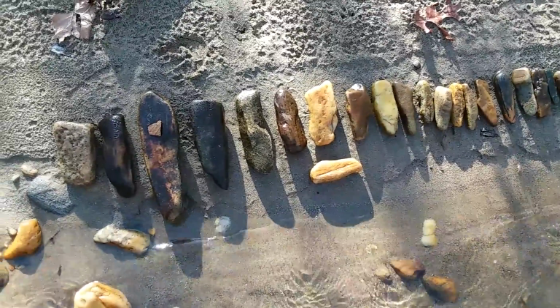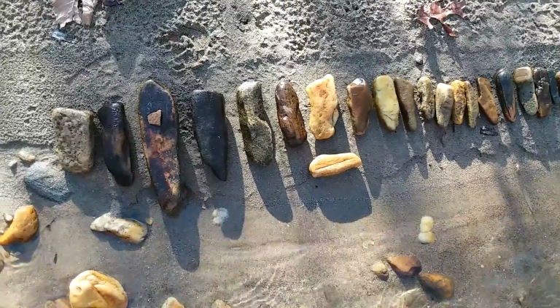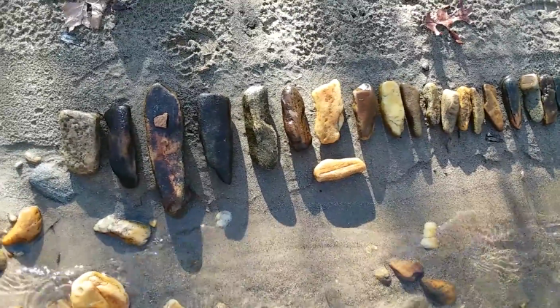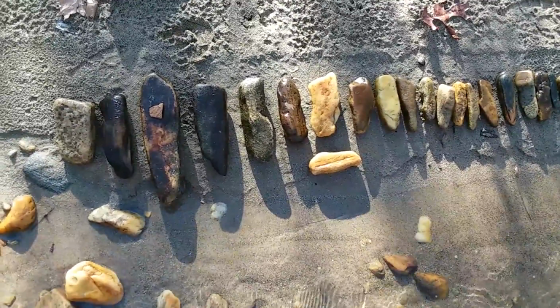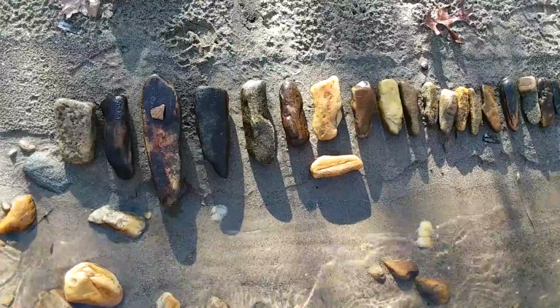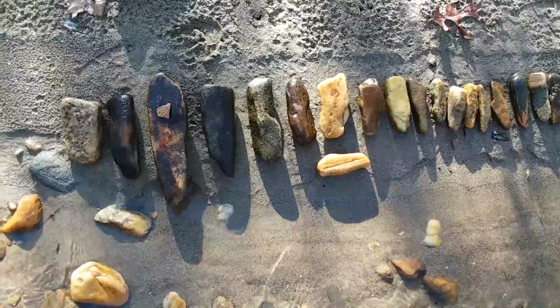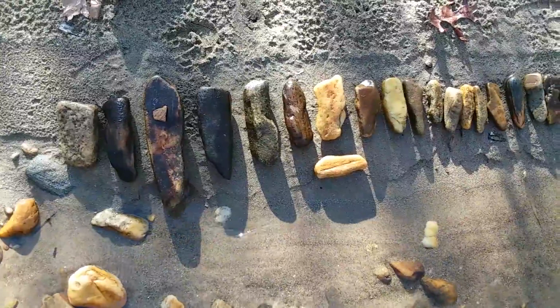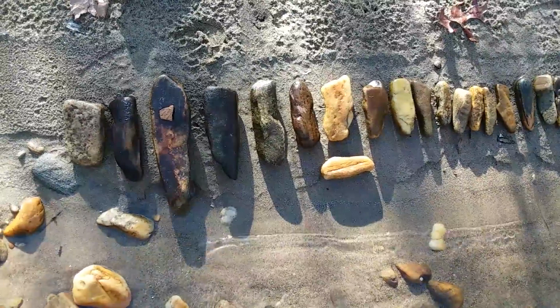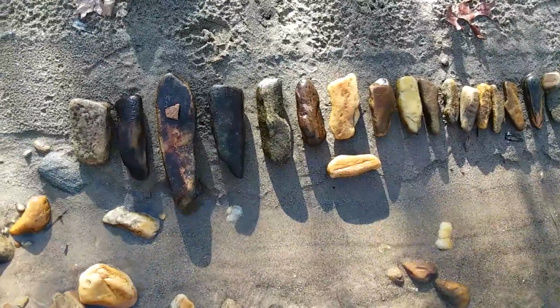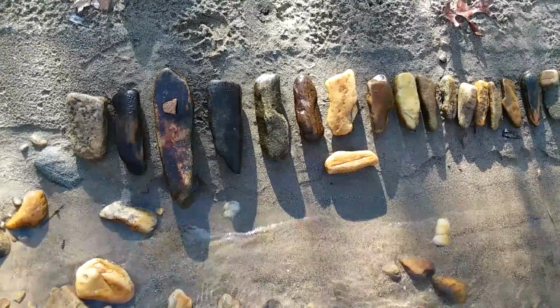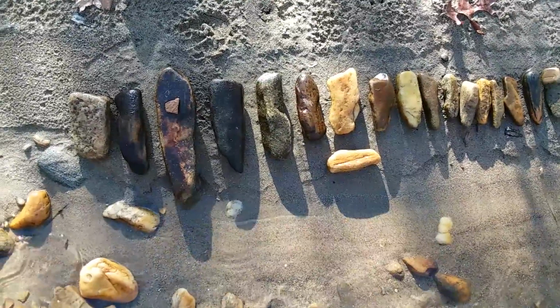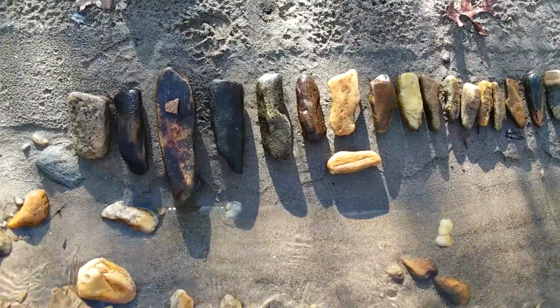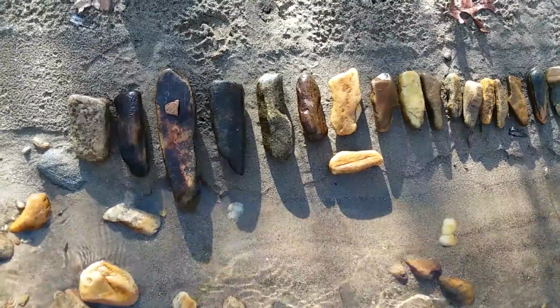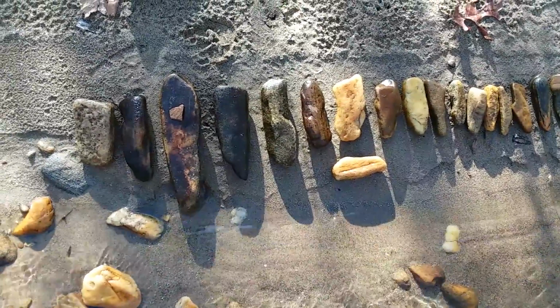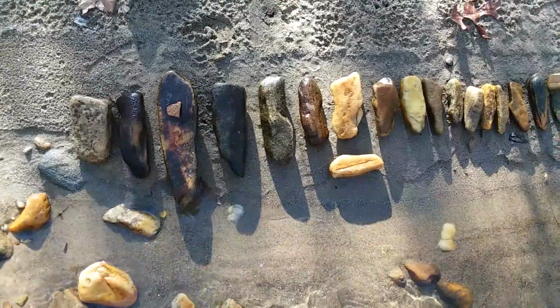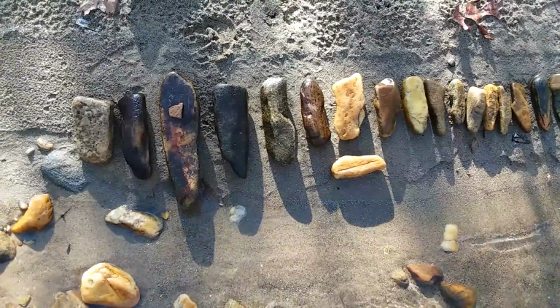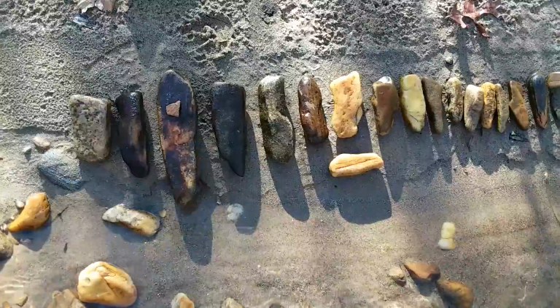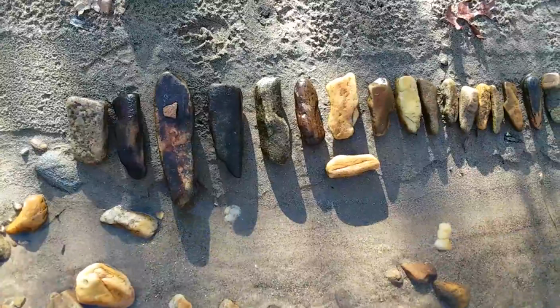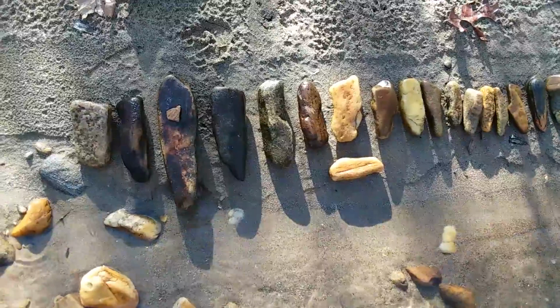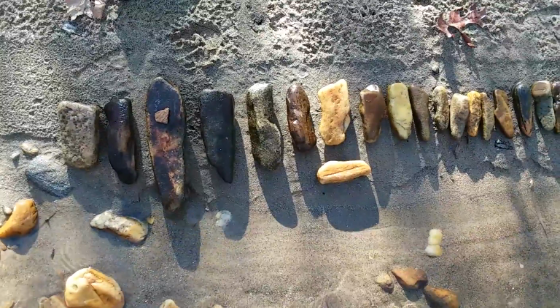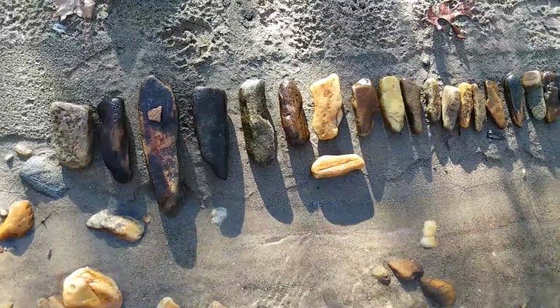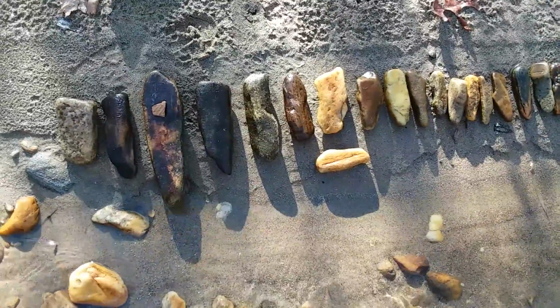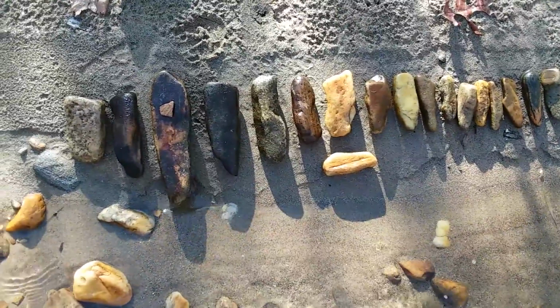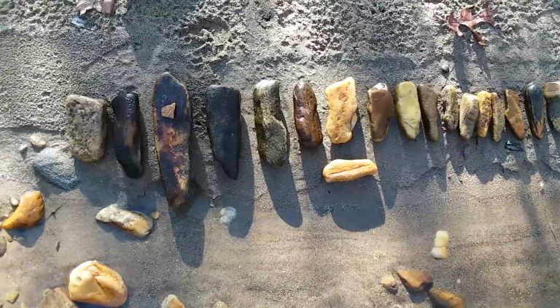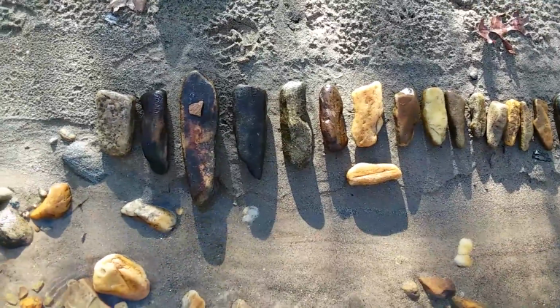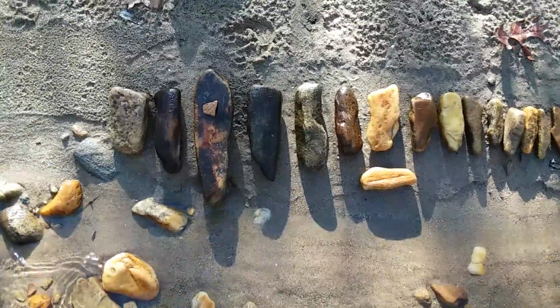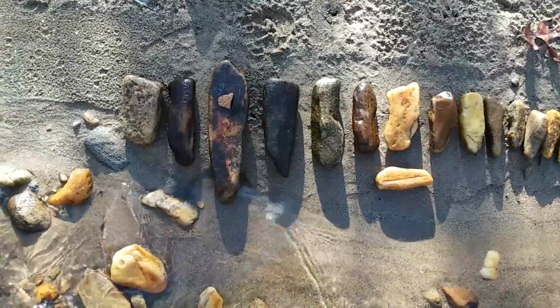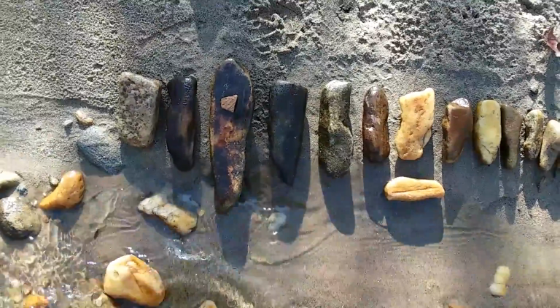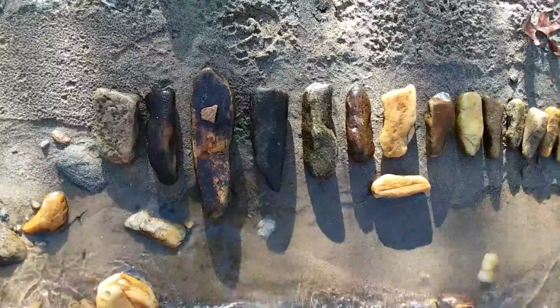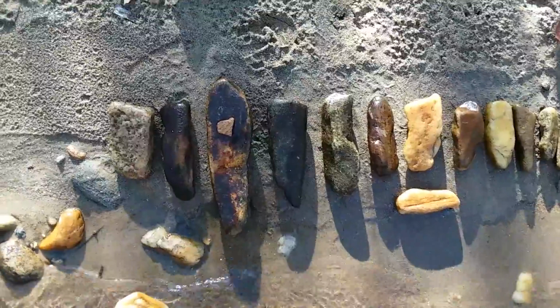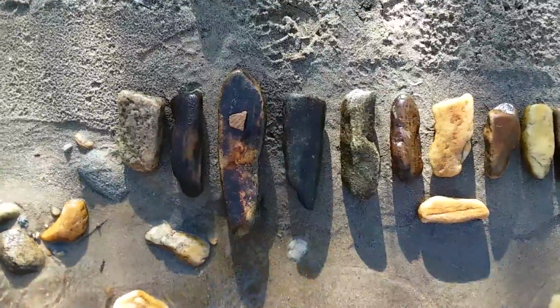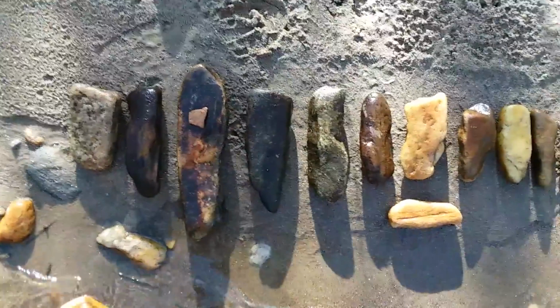I had to get down and start looking and flipping rocks and digging in the sand. And as usual, I started finding quite a bit. But I thought I'd go over what I found here.